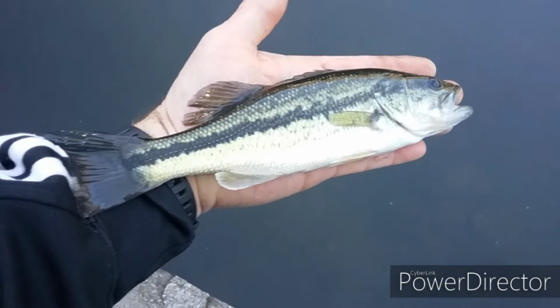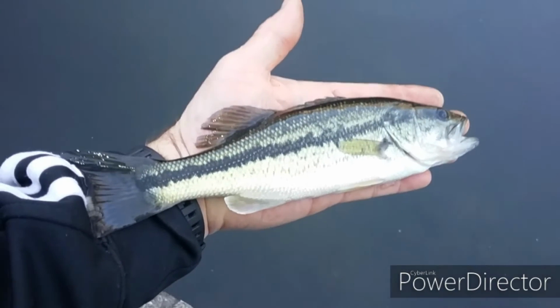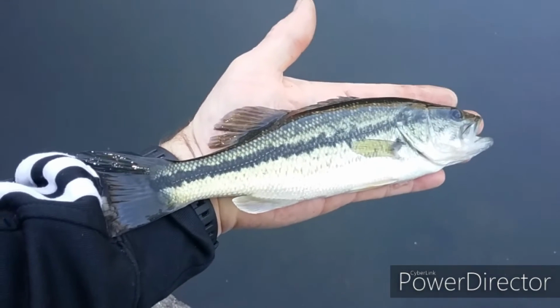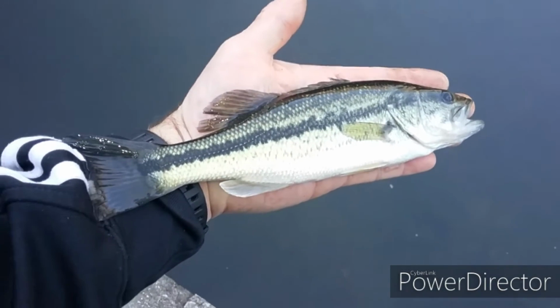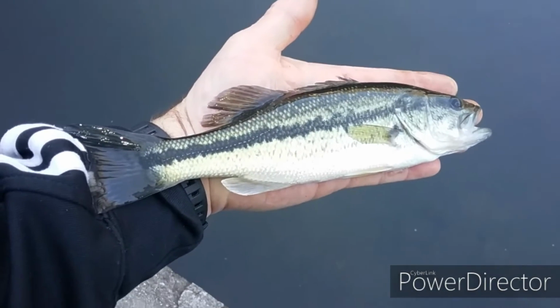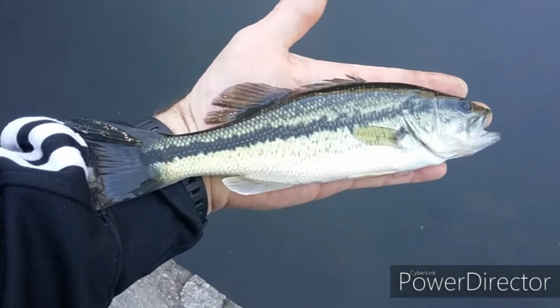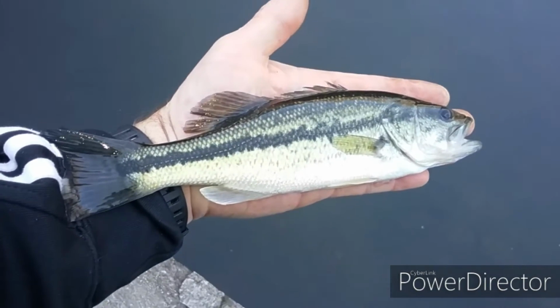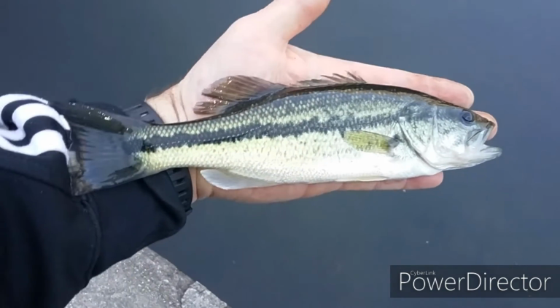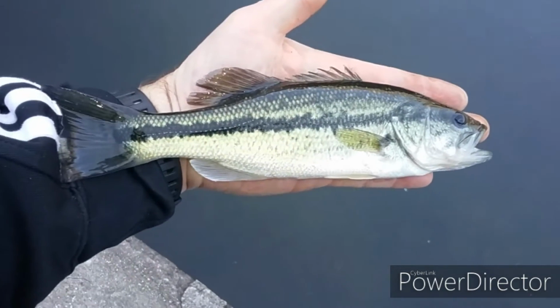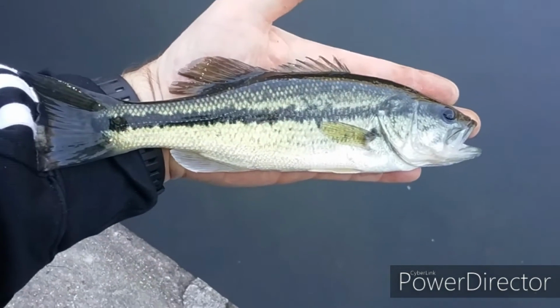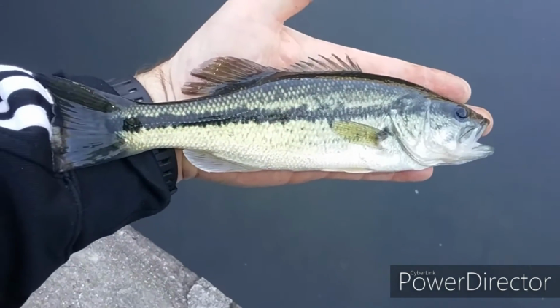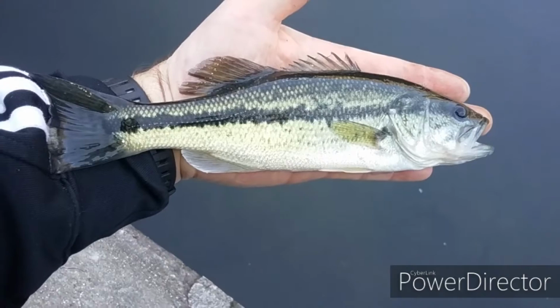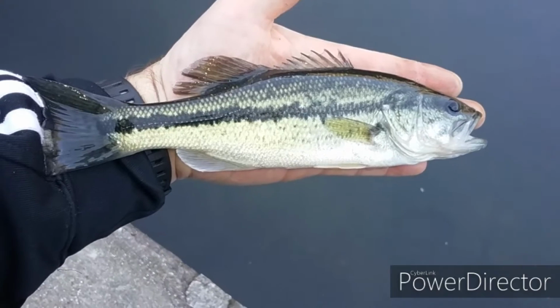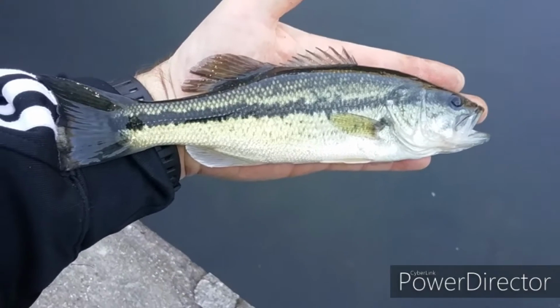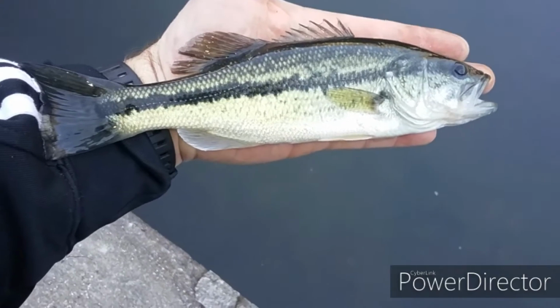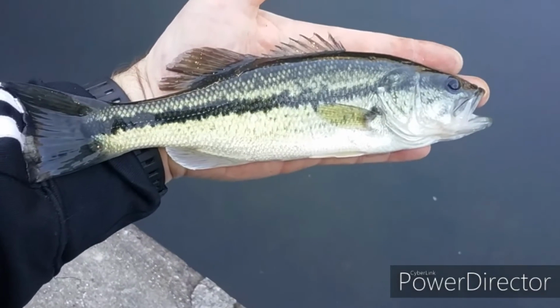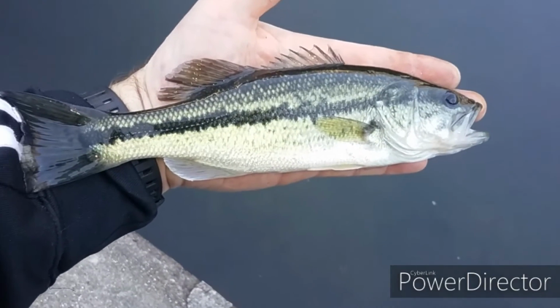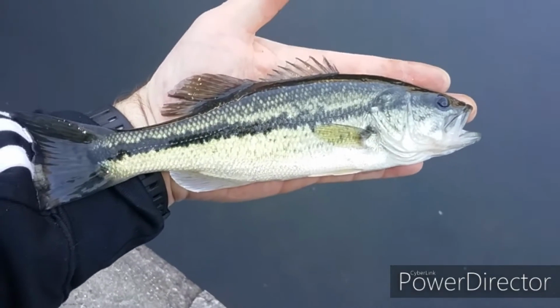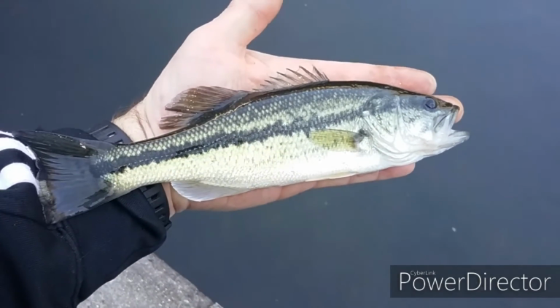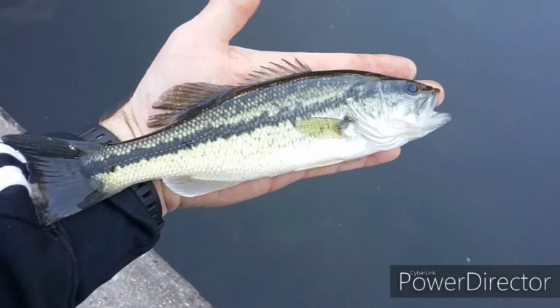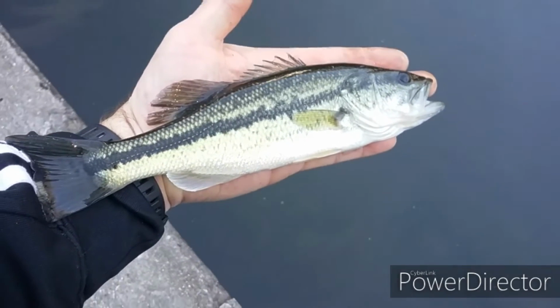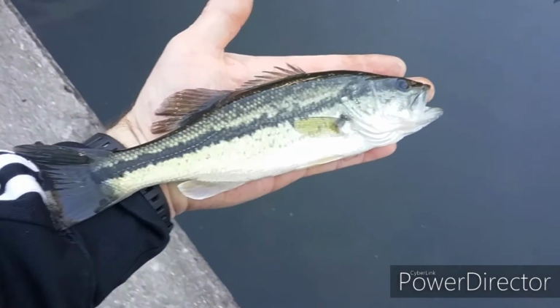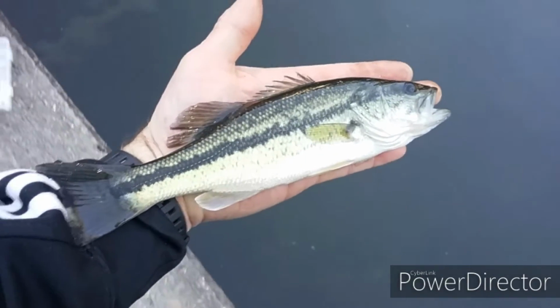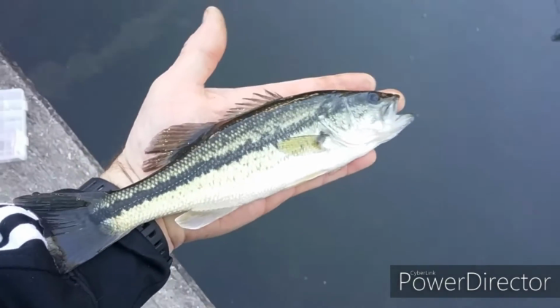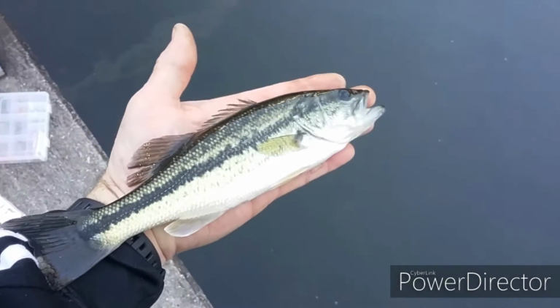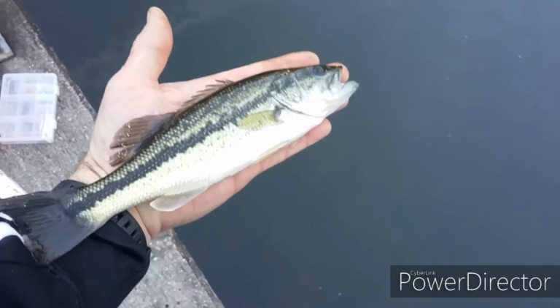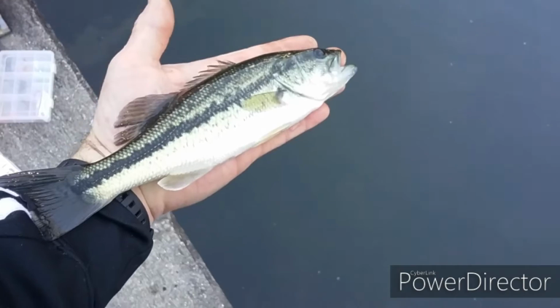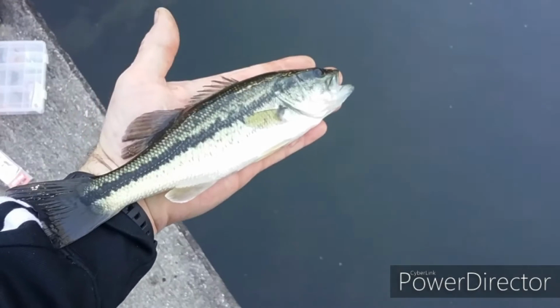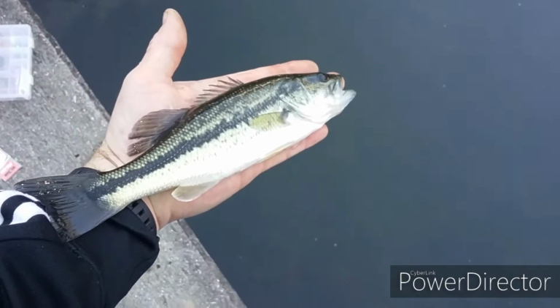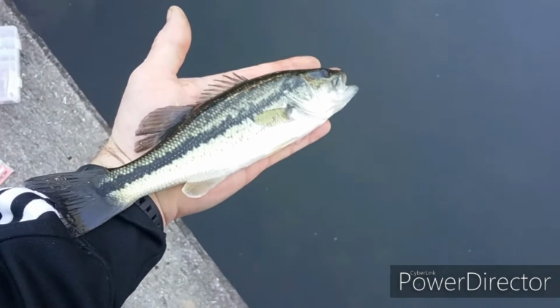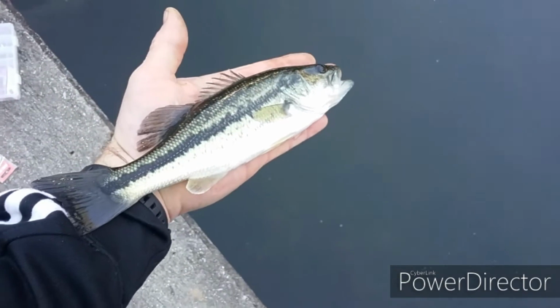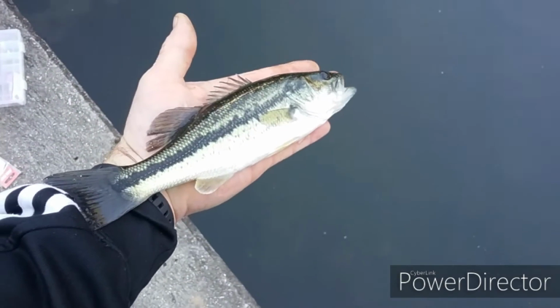Well, finally got number four — took a little while. There he is, a beautiful largemouth bass from the Smith River Dam.